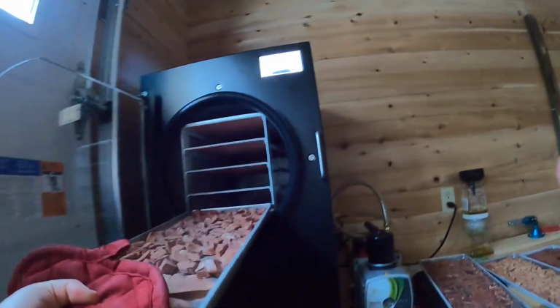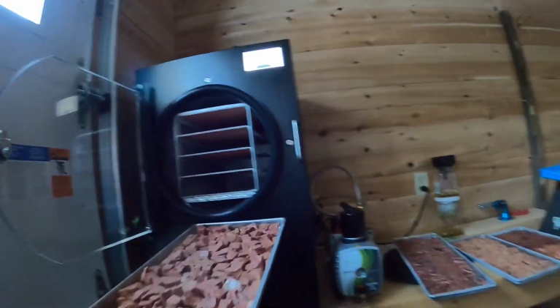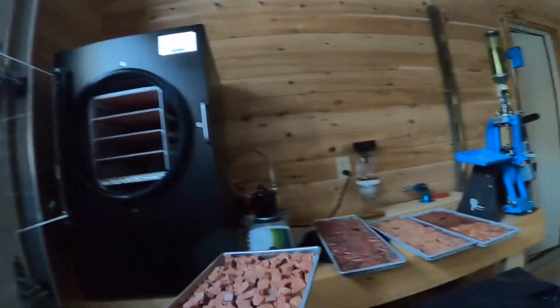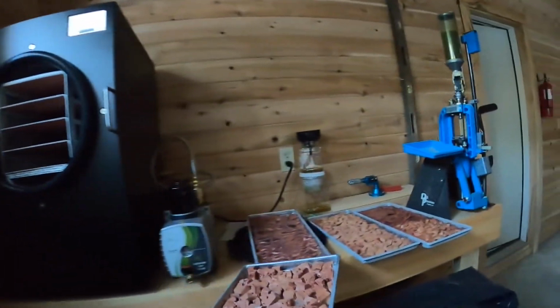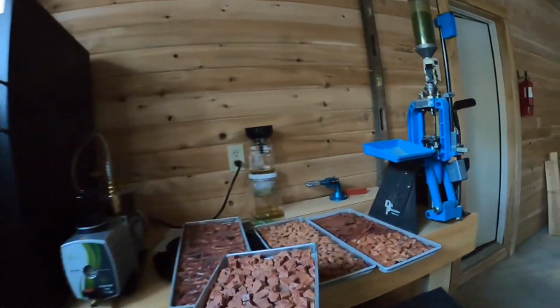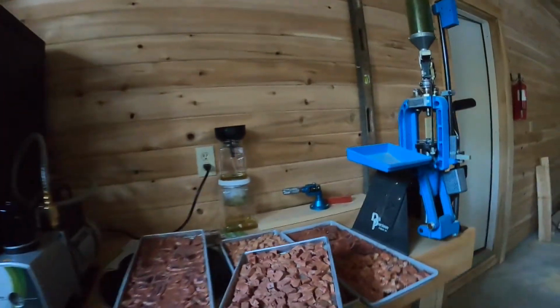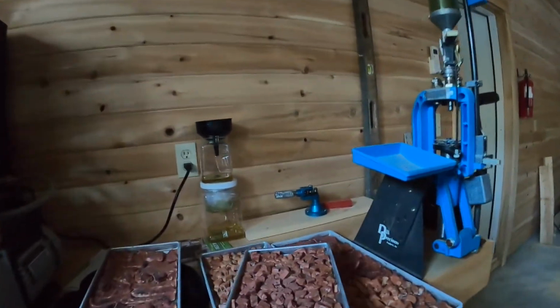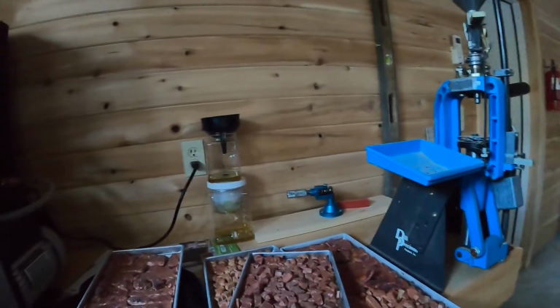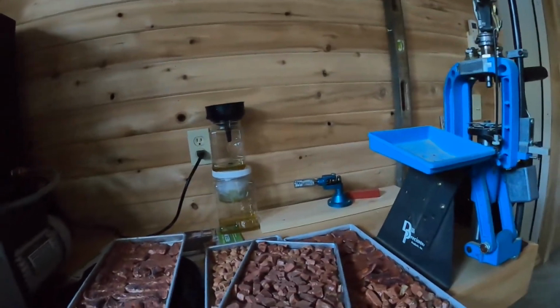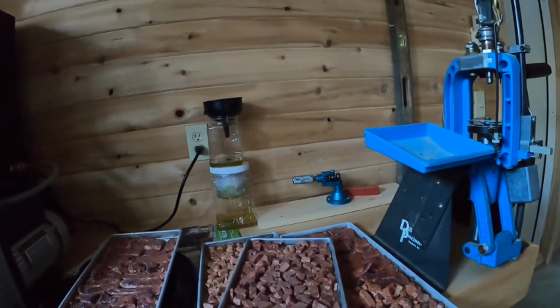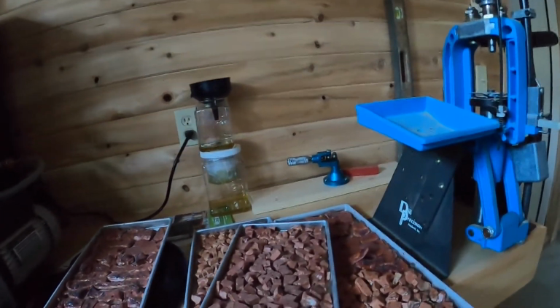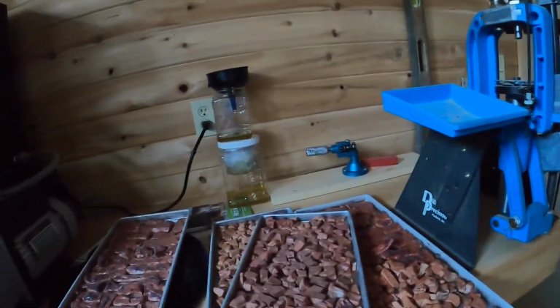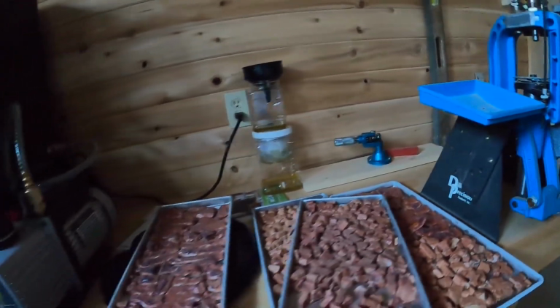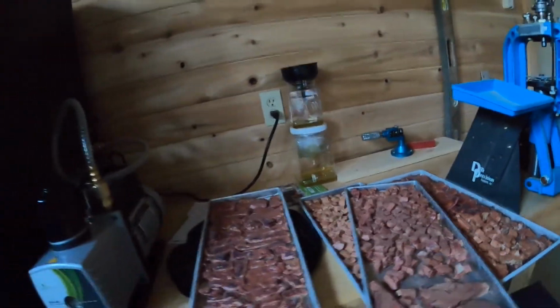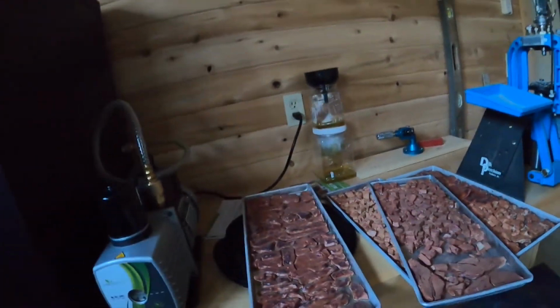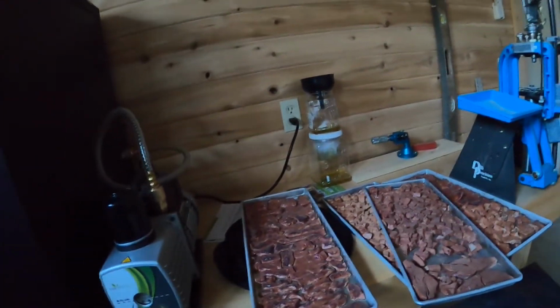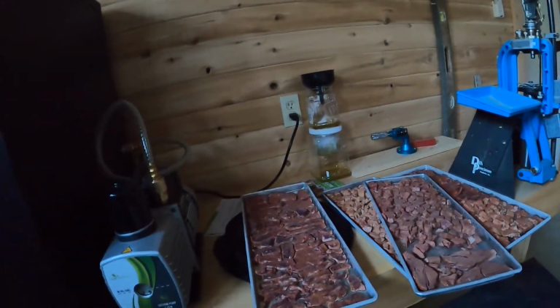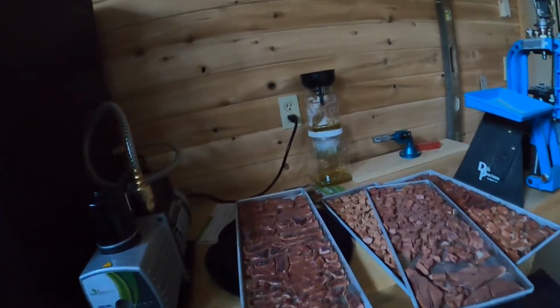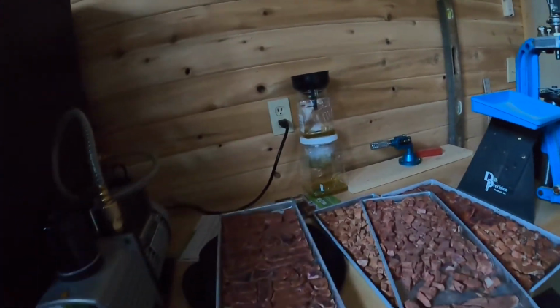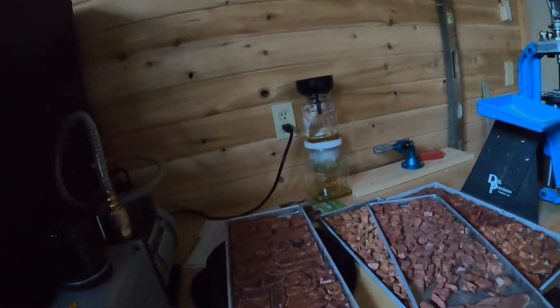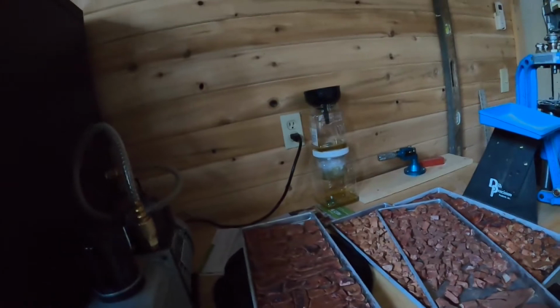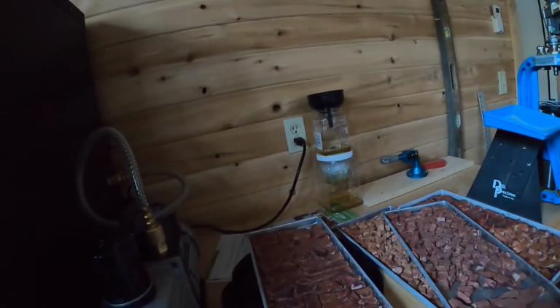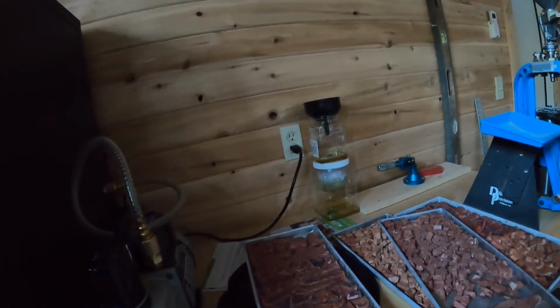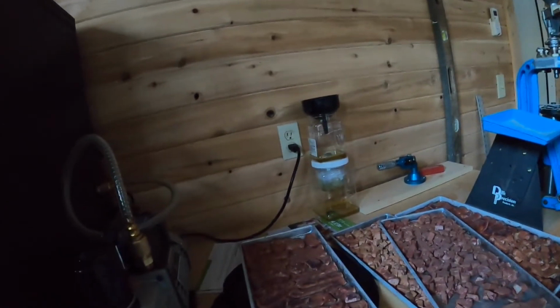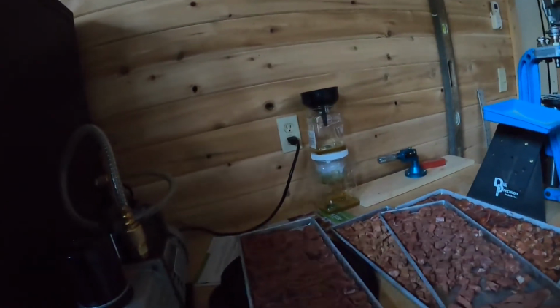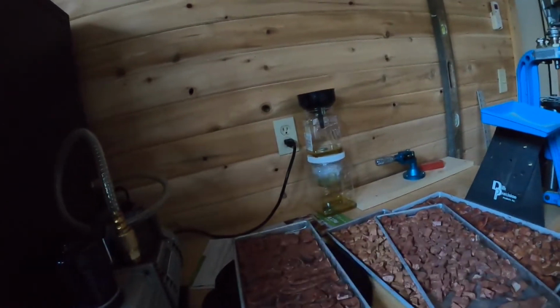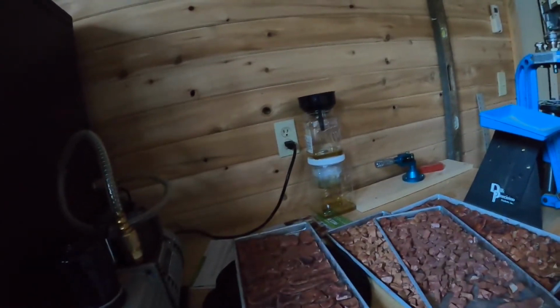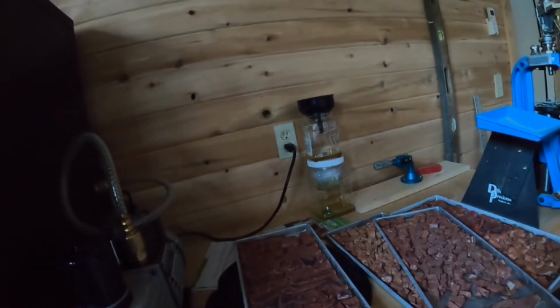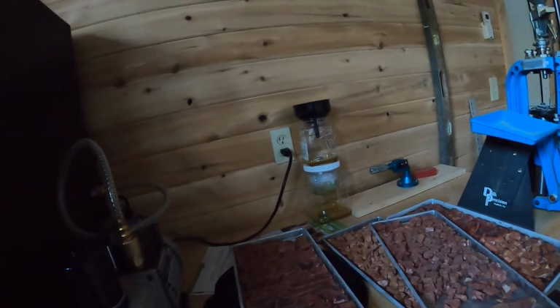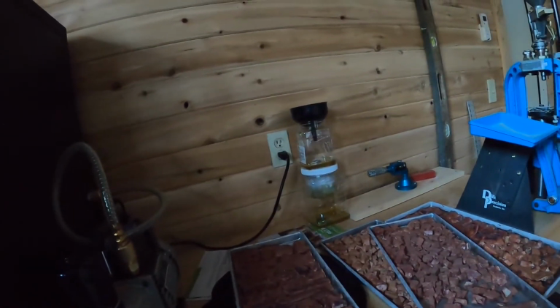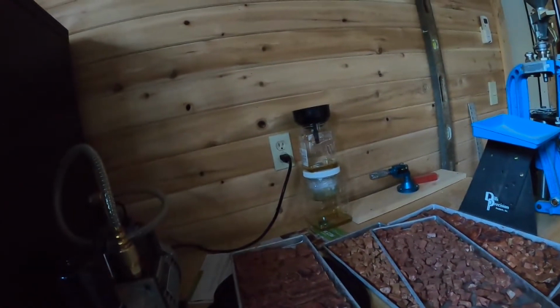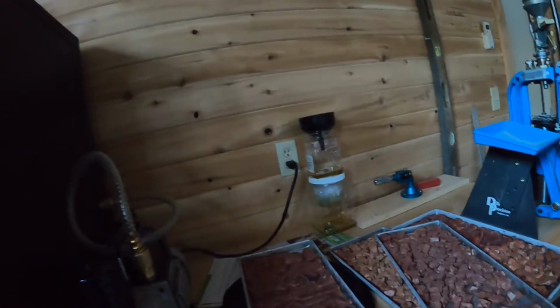You'll notice a color variation on some of this liver — it was actually from two different cows, so that's why we're seeing a slightly different color there.